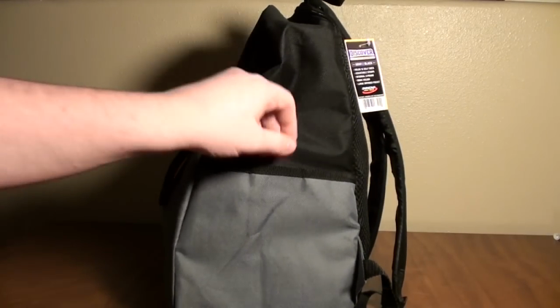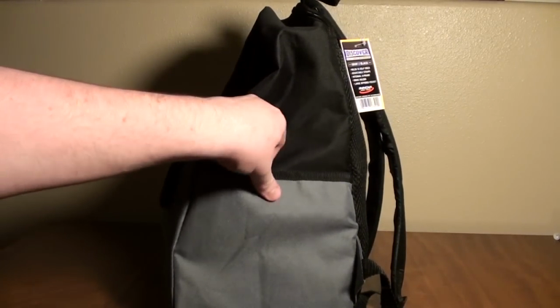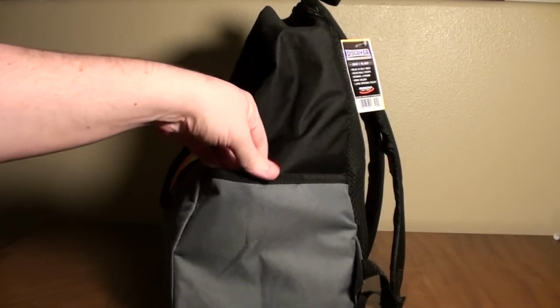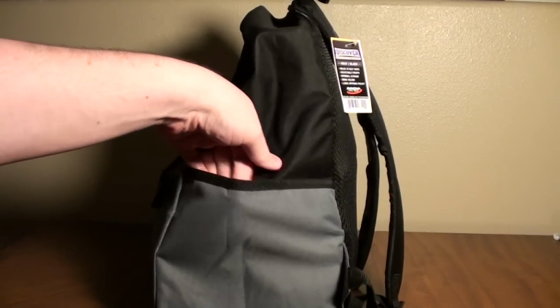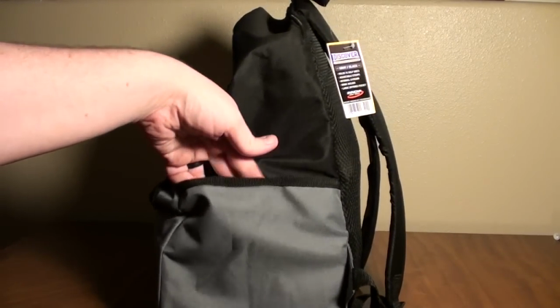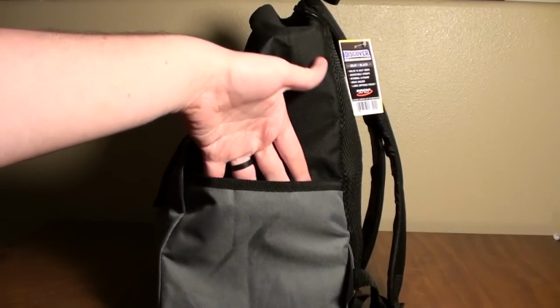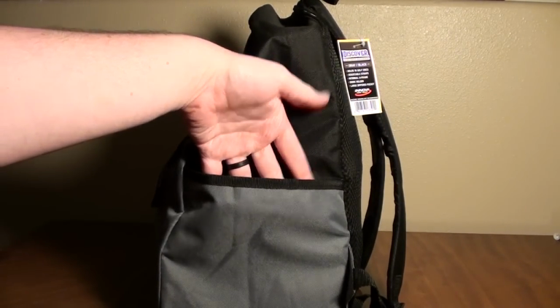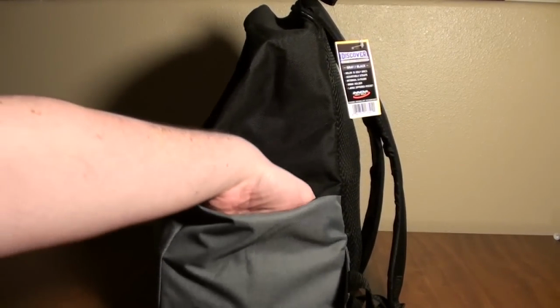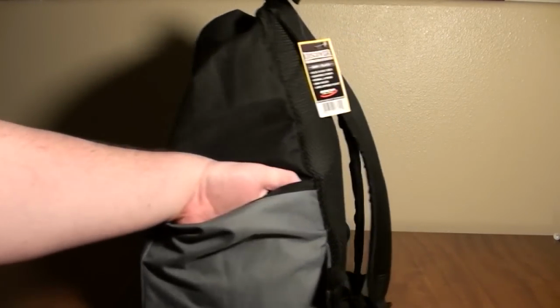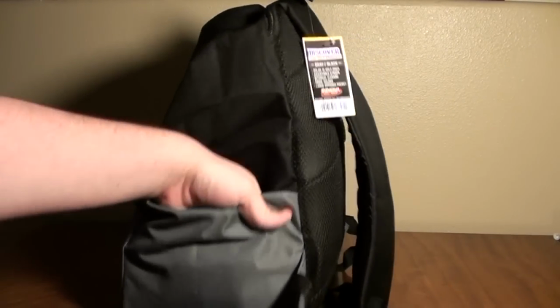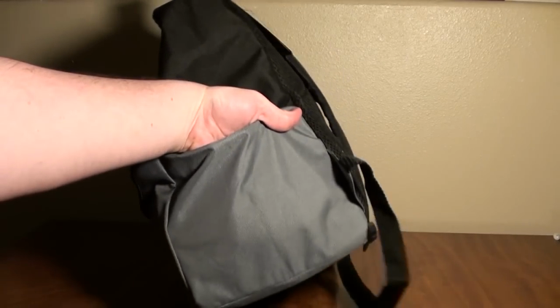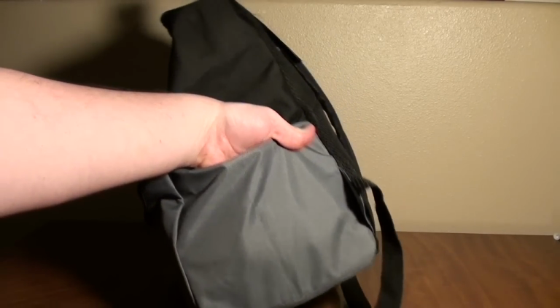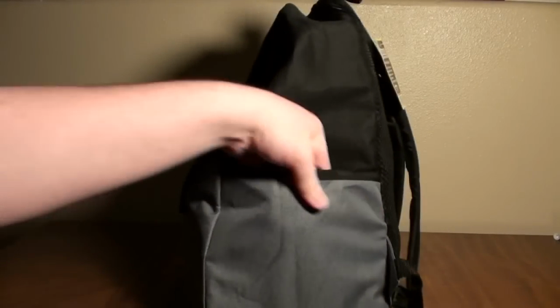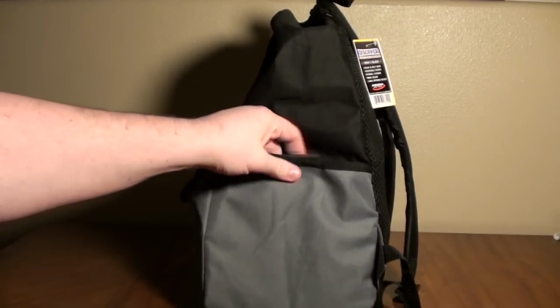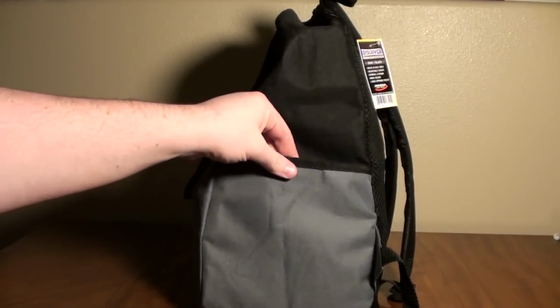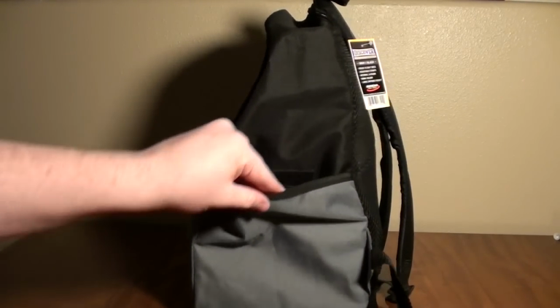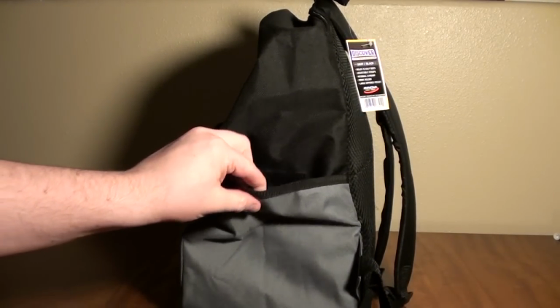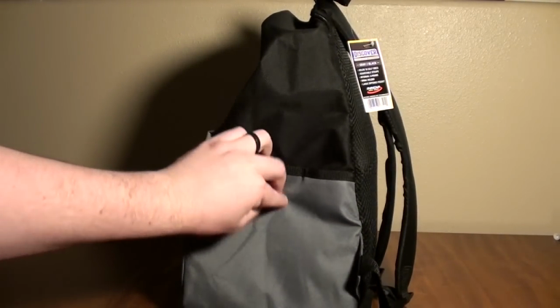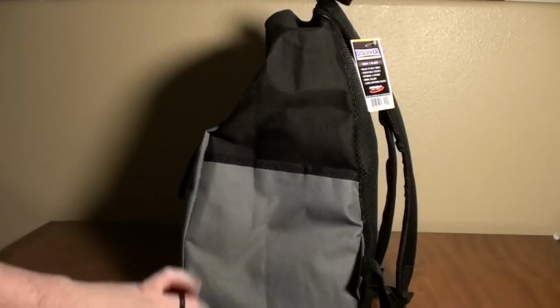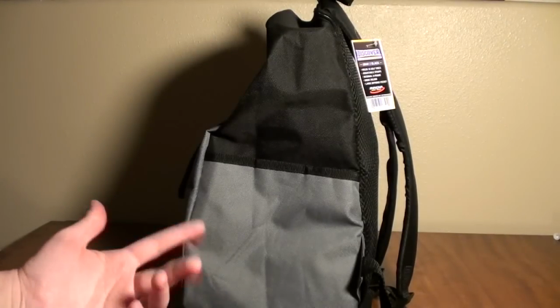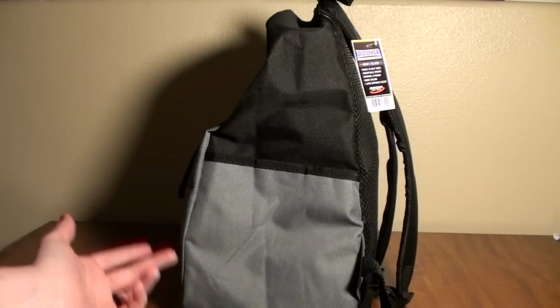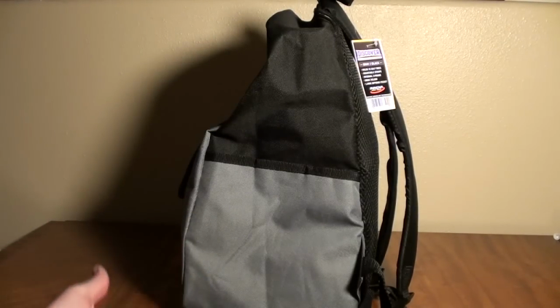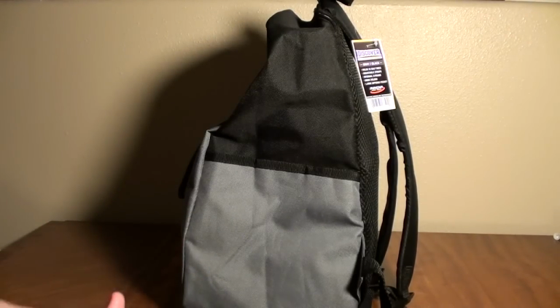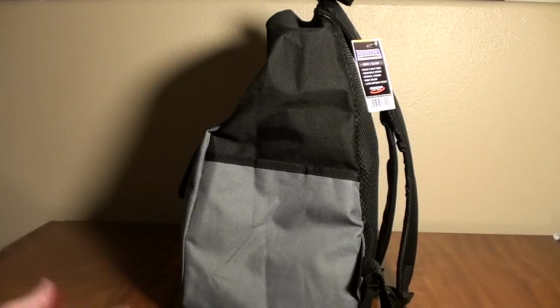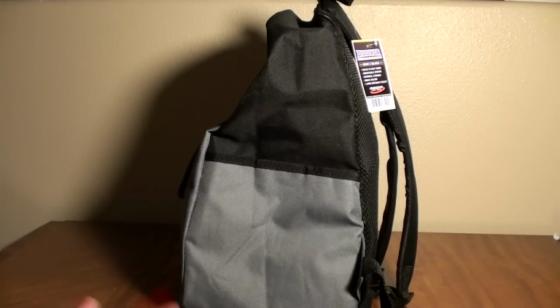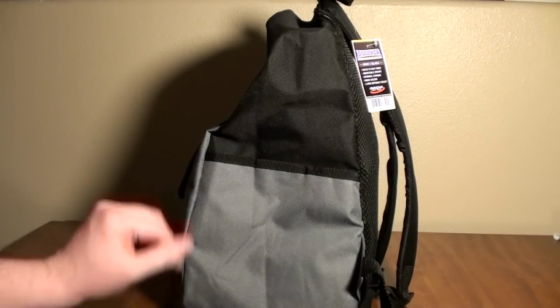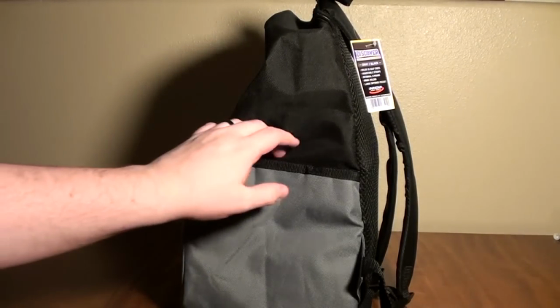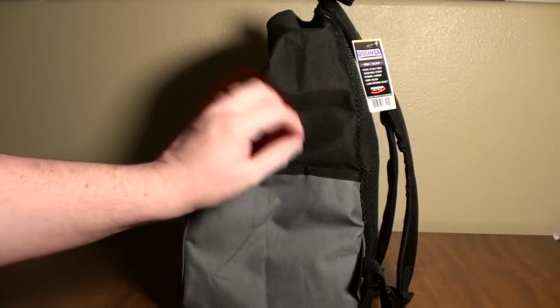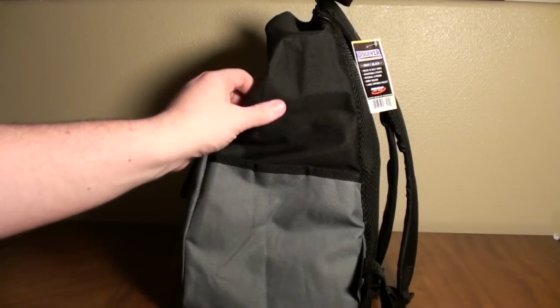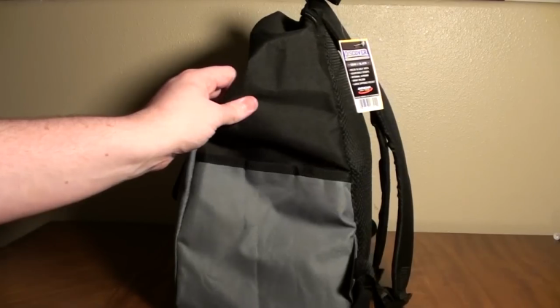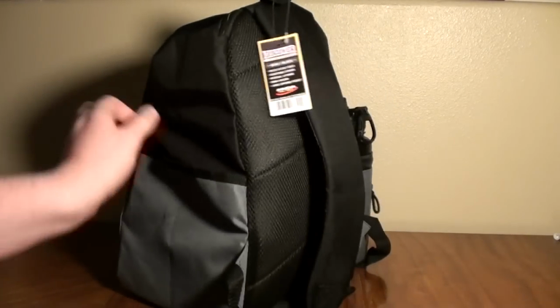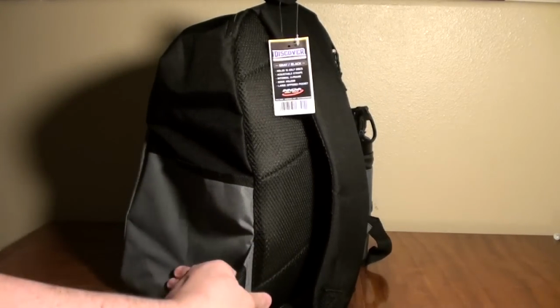Over here you have another storage pocket that's a pretty good size — it goes all the way down, so pretty substantial. Great spot to throw your sharpies, your mini, scorecard, snacks, whatever else you want to put in there.